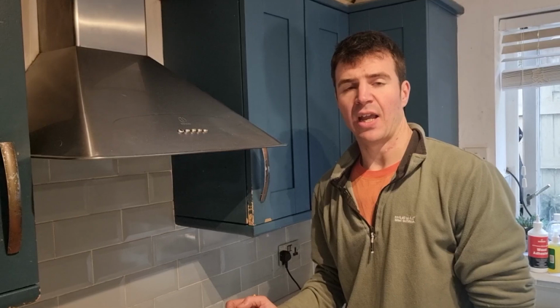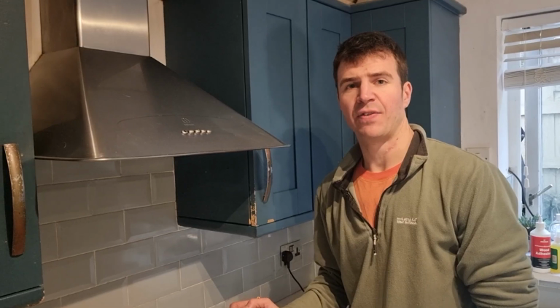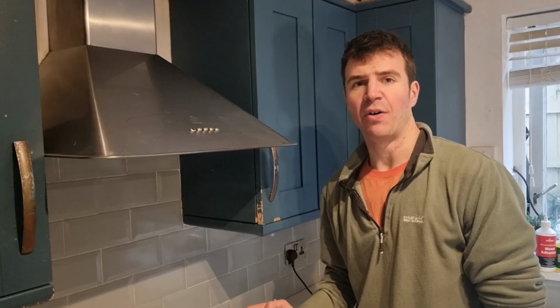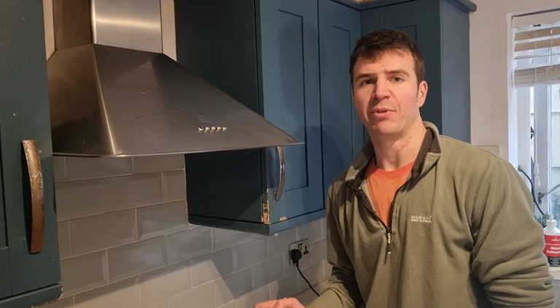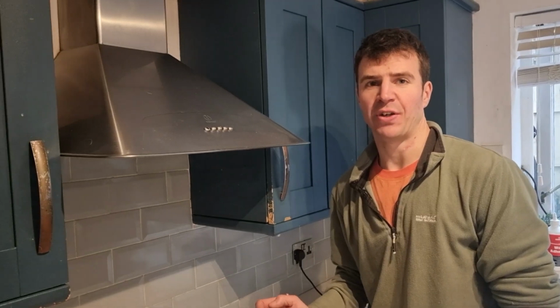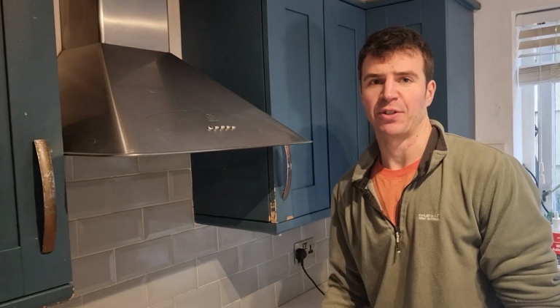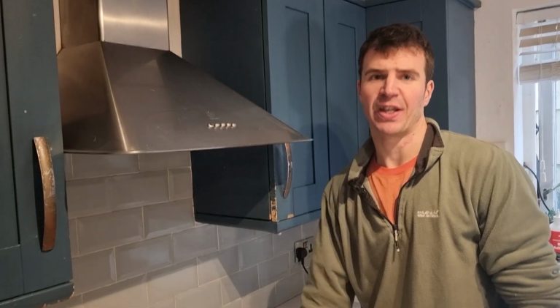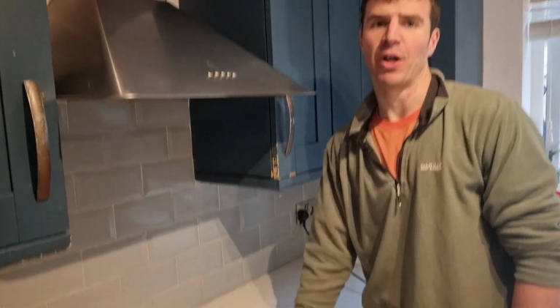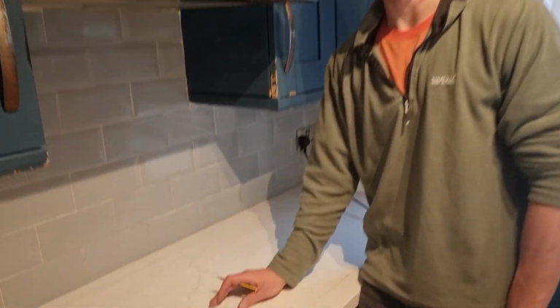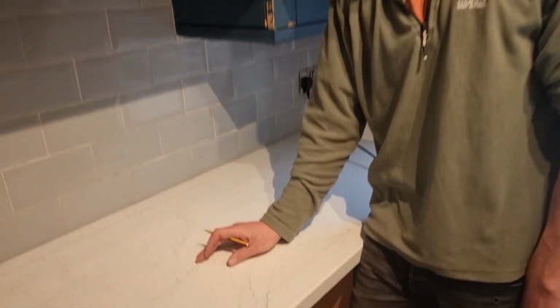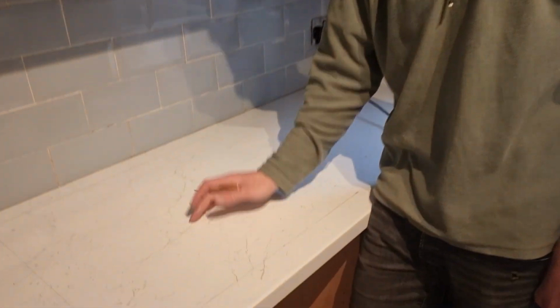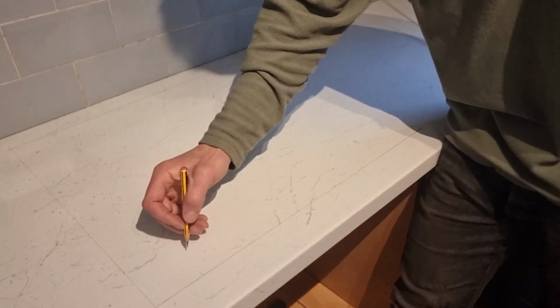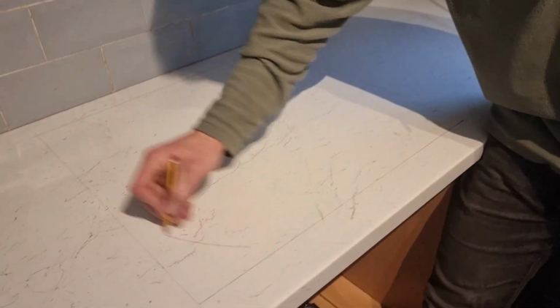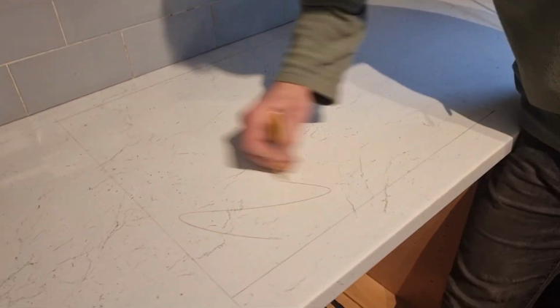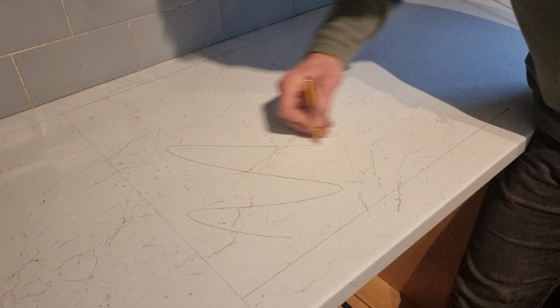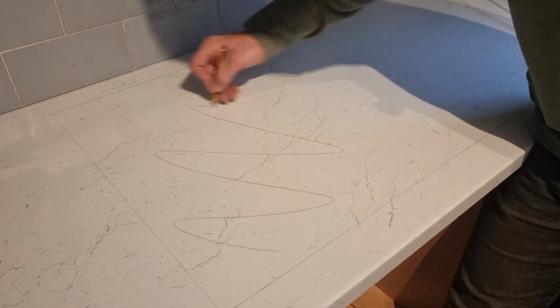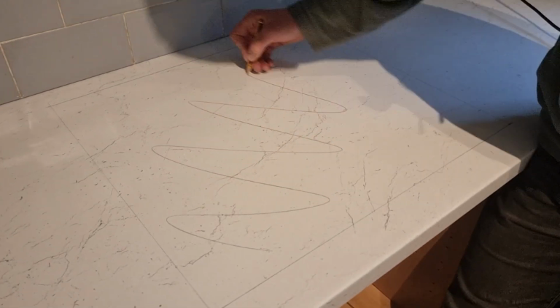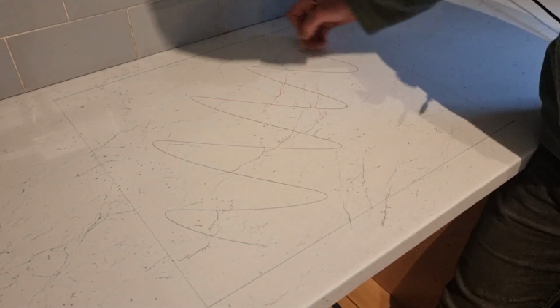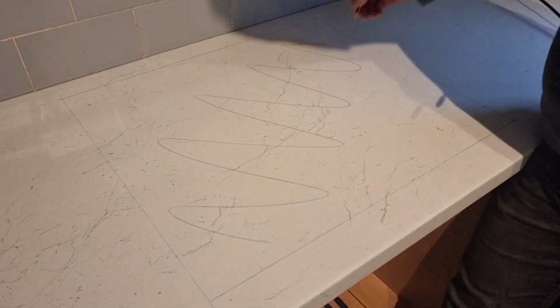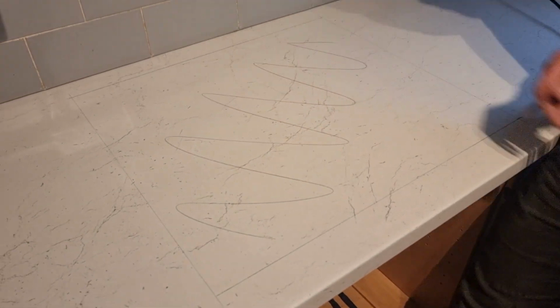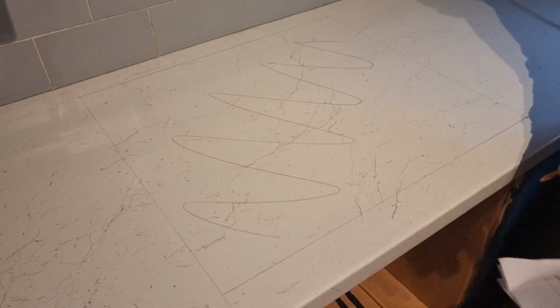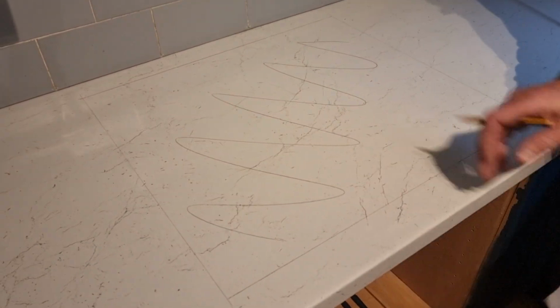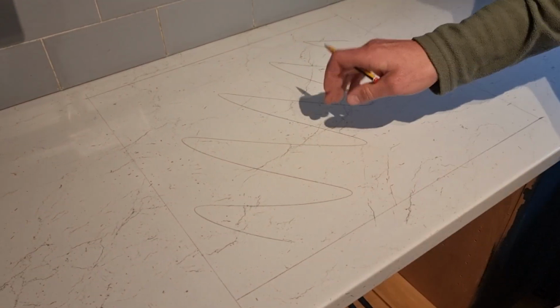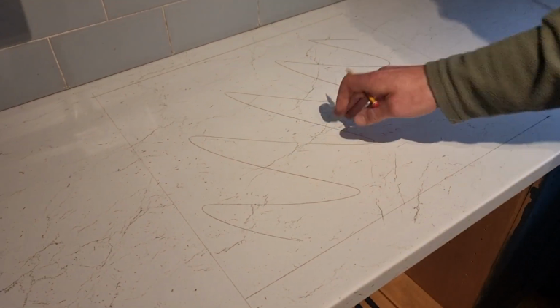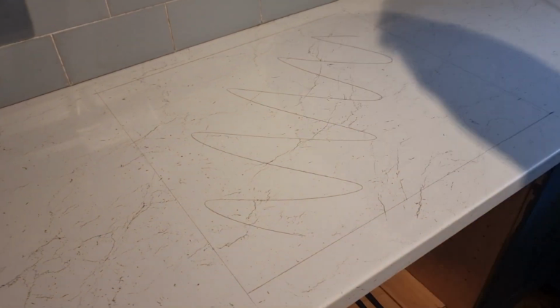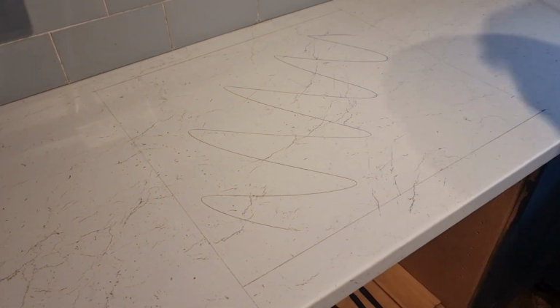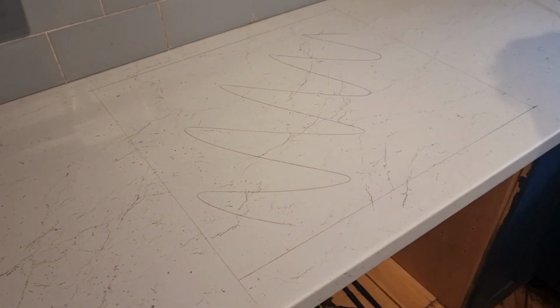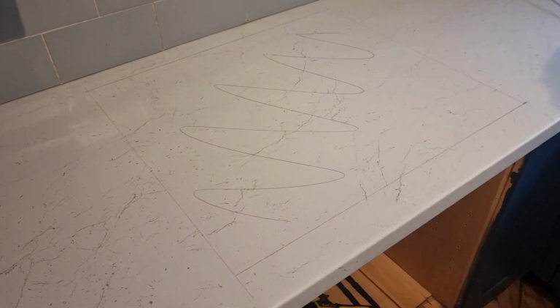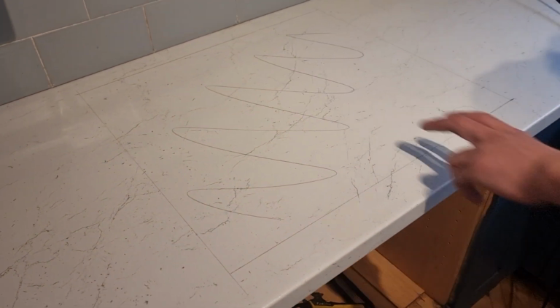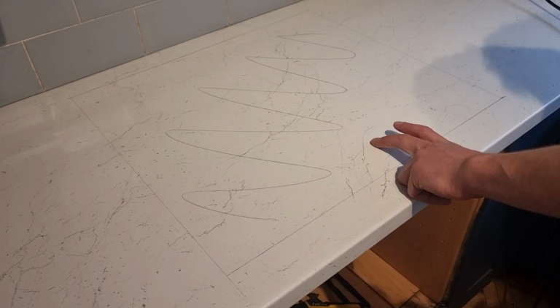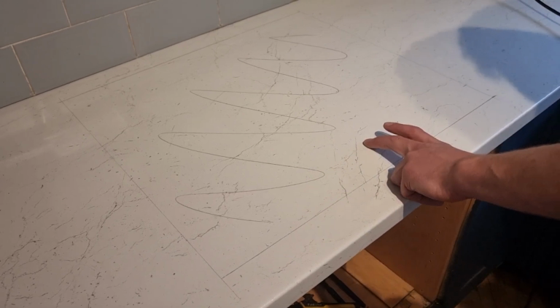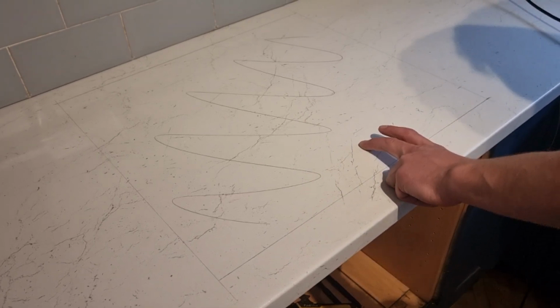In this video I'm going to show you how to cut out a worktop for your hob. We've already marked out our cutout and now I'm going to show you how we mark this up so we can cut our worktop to accommodate our electric hob.